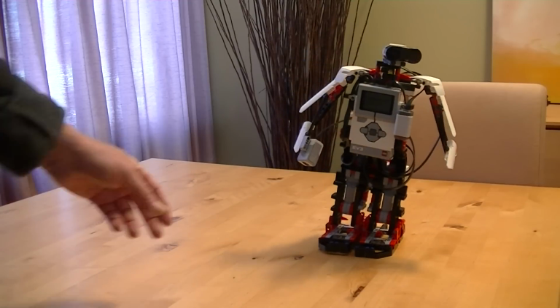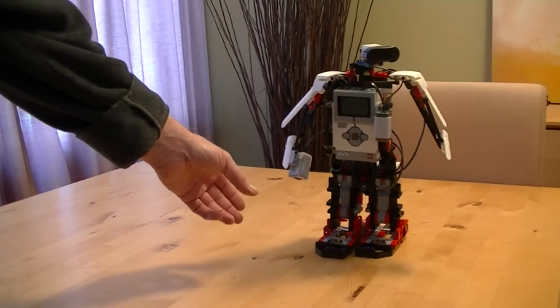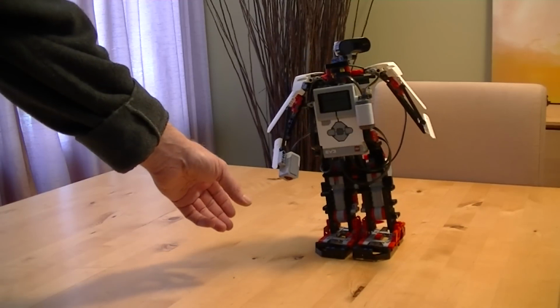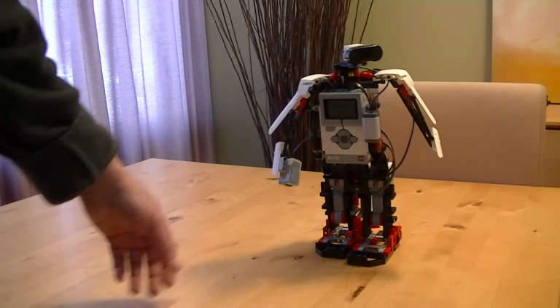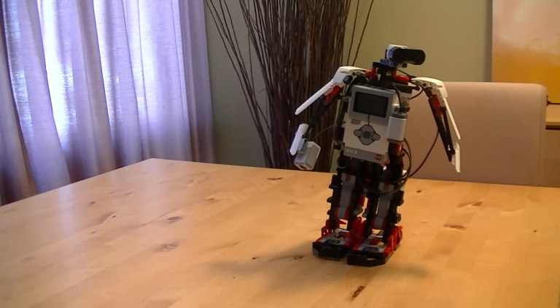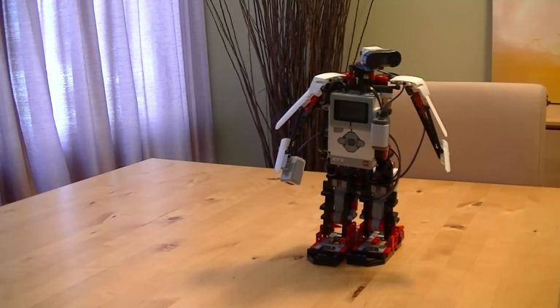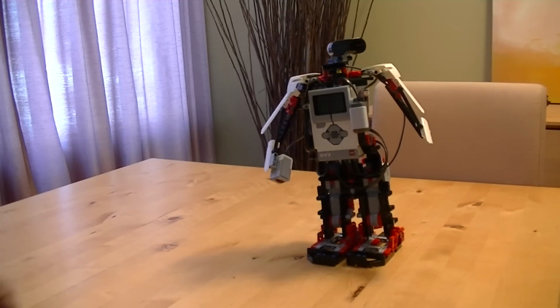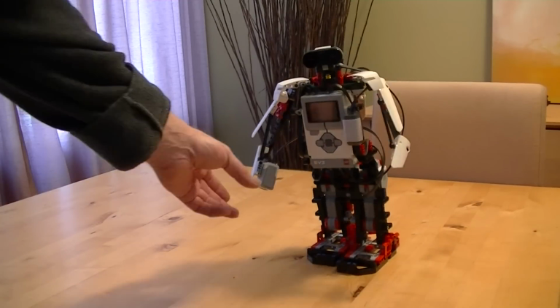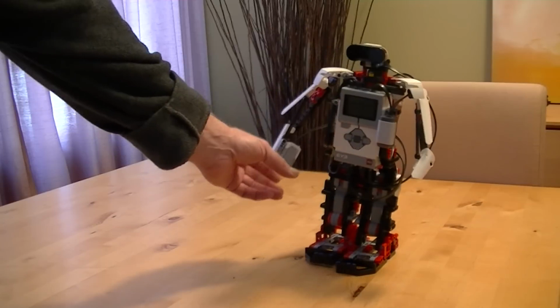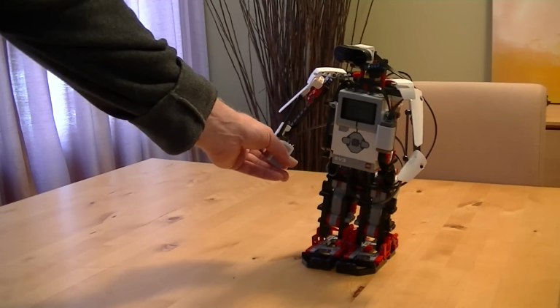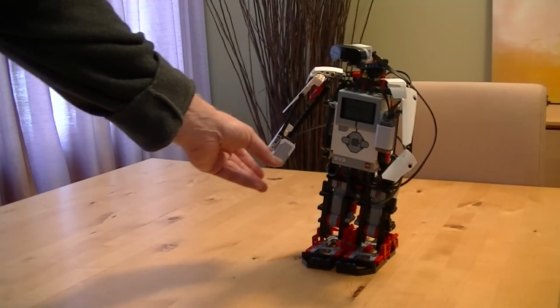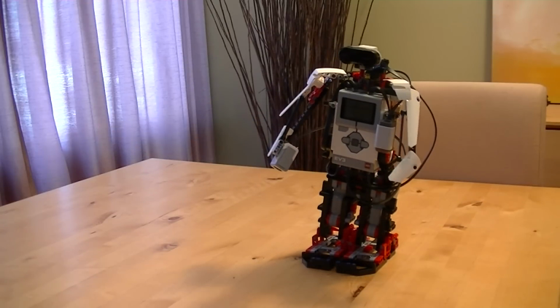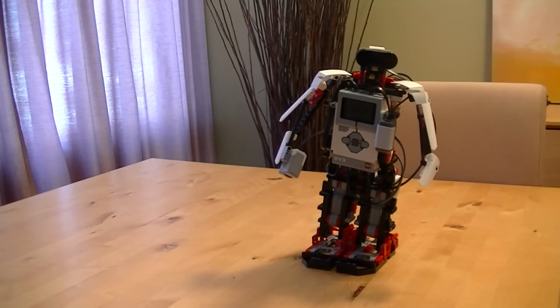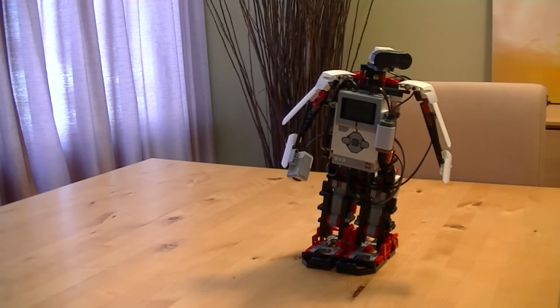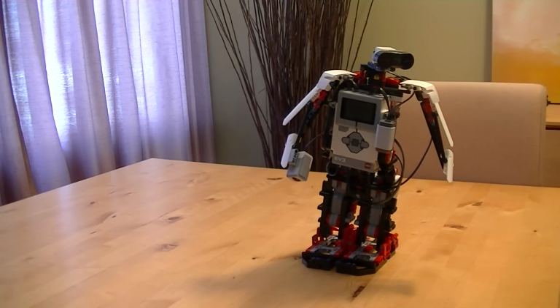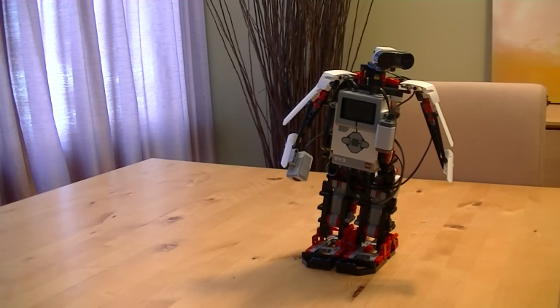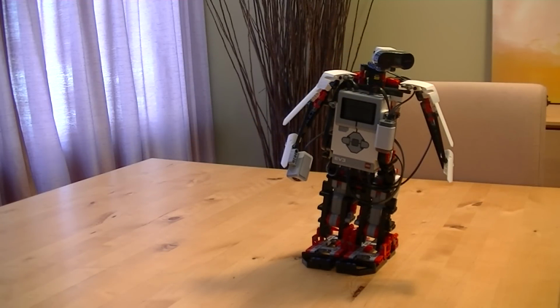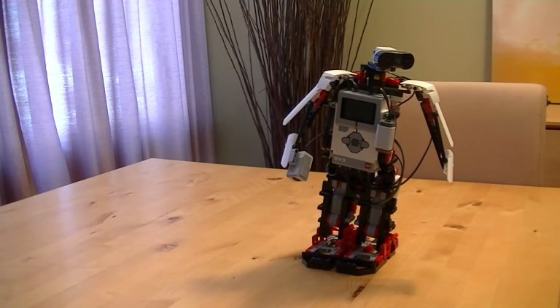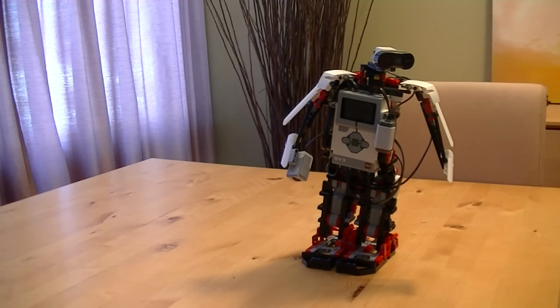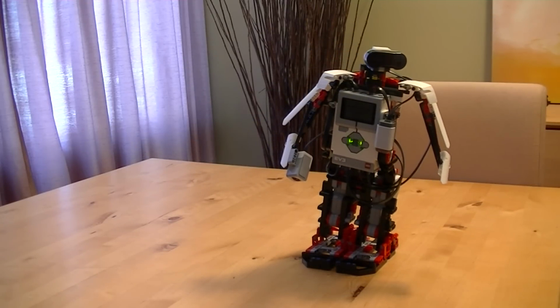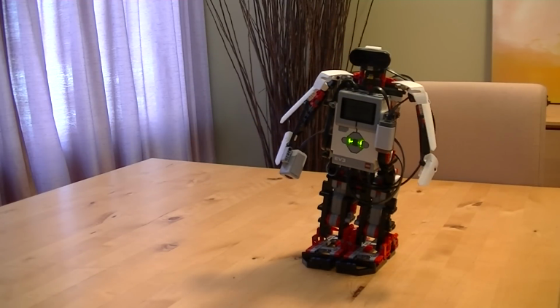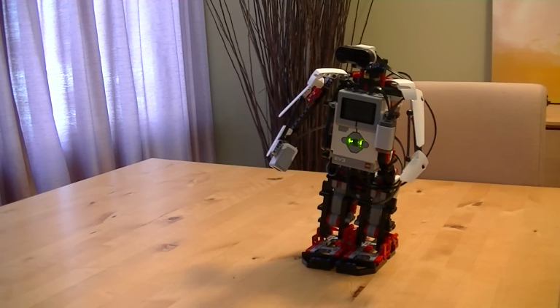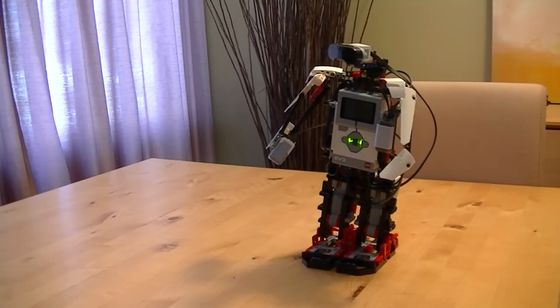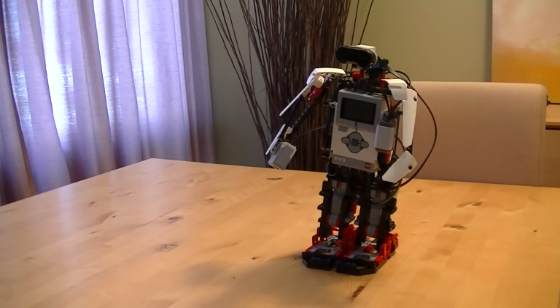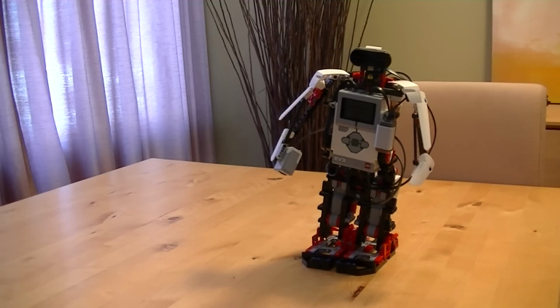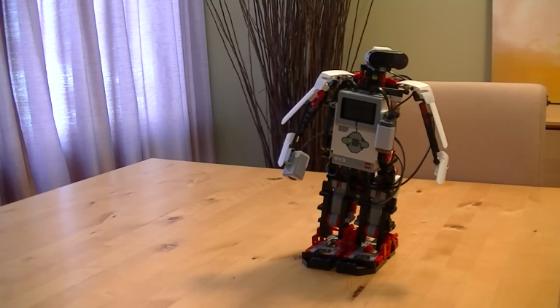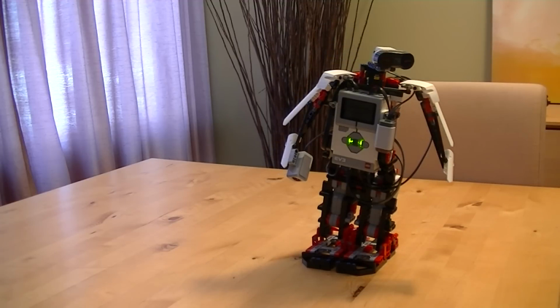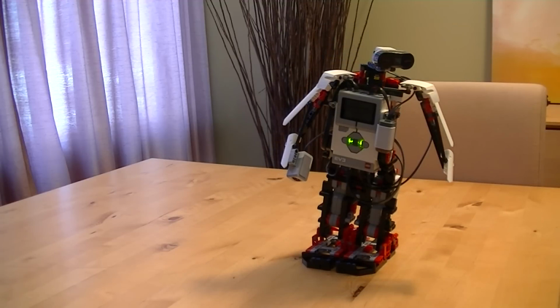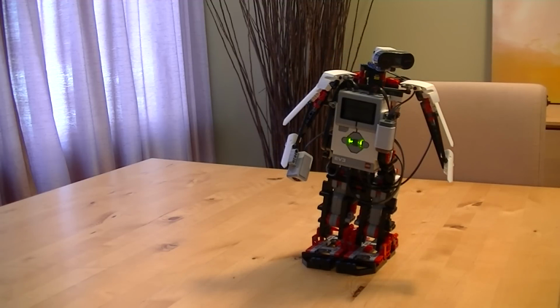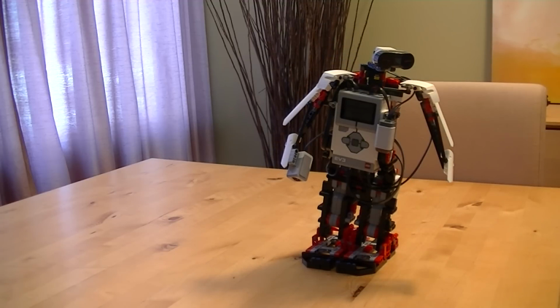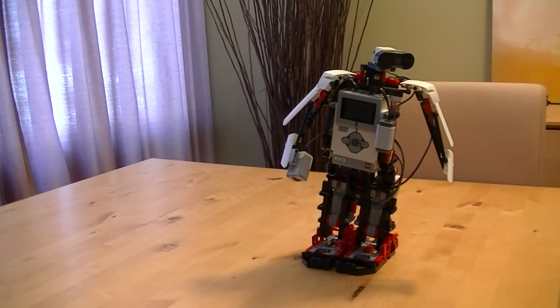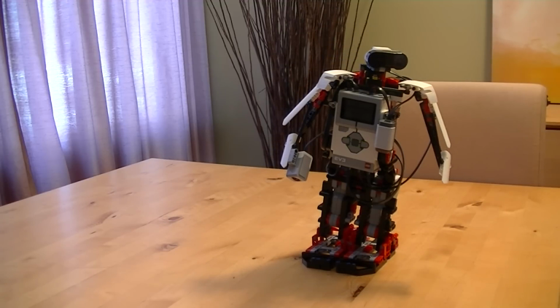Try once more — the jokes are random. Oh hello there. That's a mighty fine handshake. Knock knock. Who's there? Nana. Nana who? None of your business.